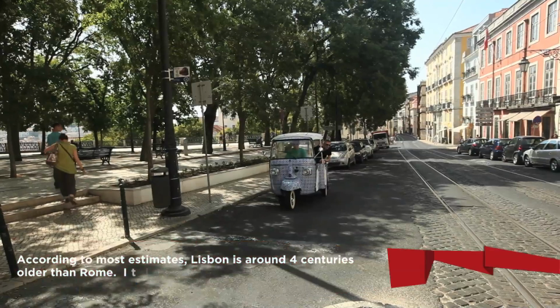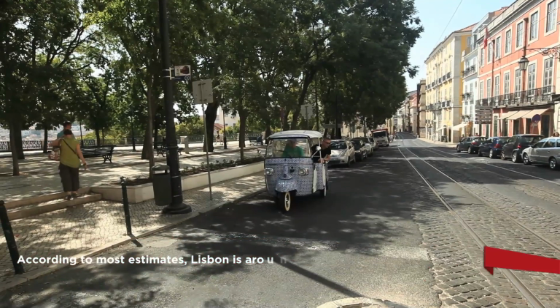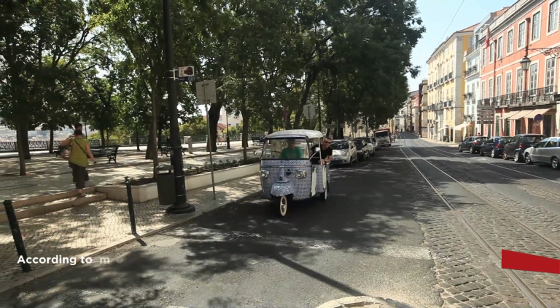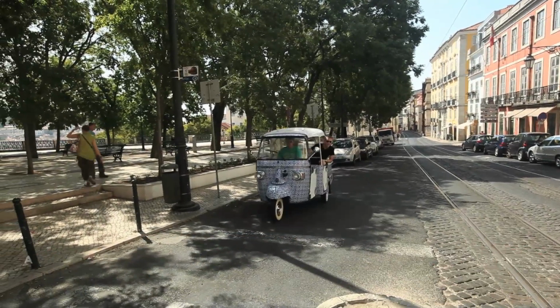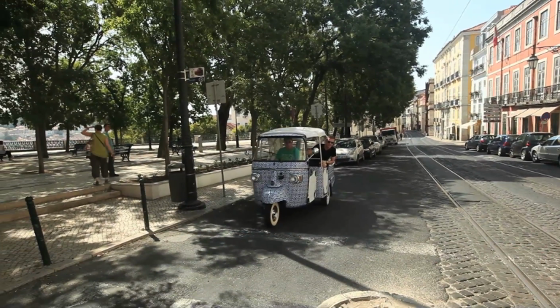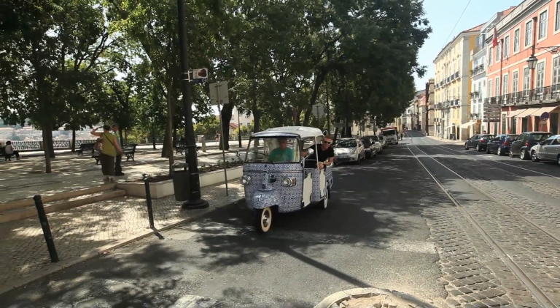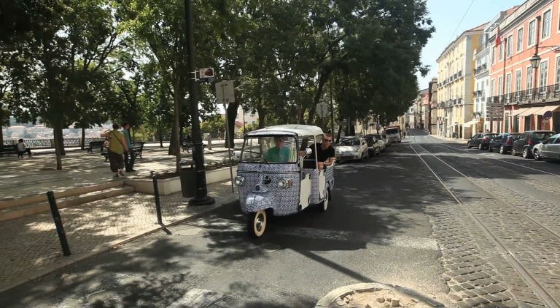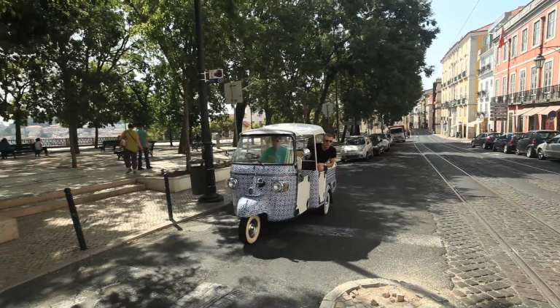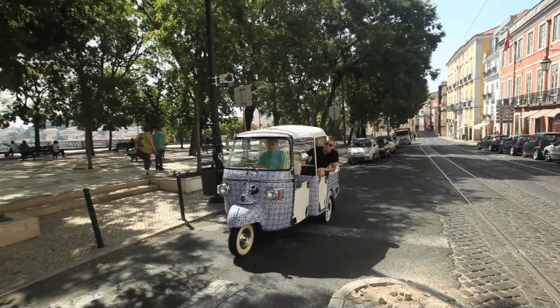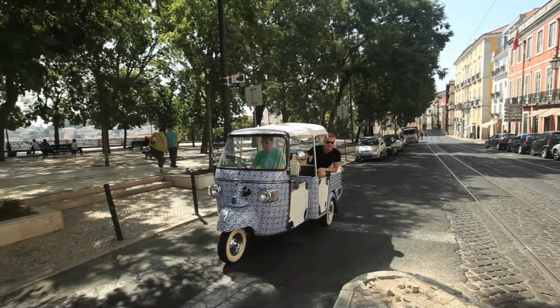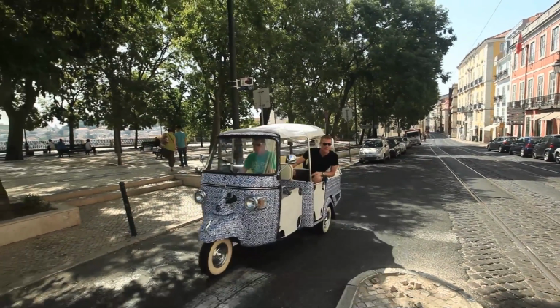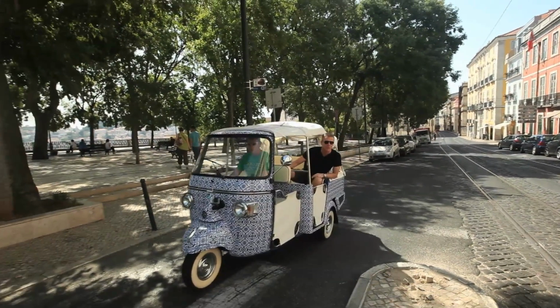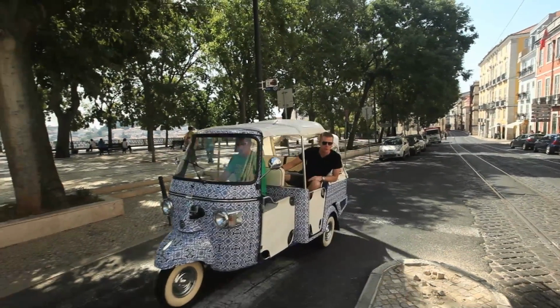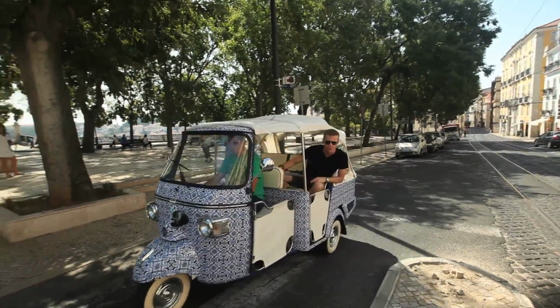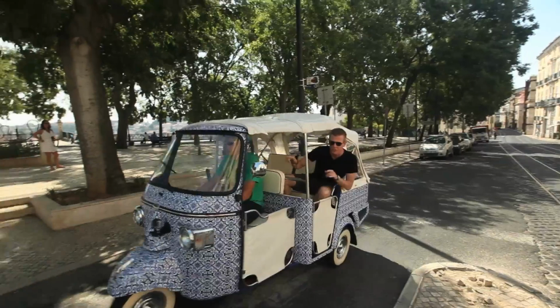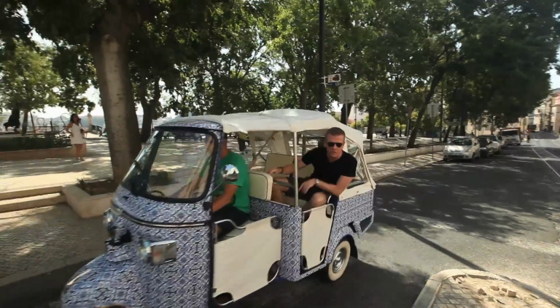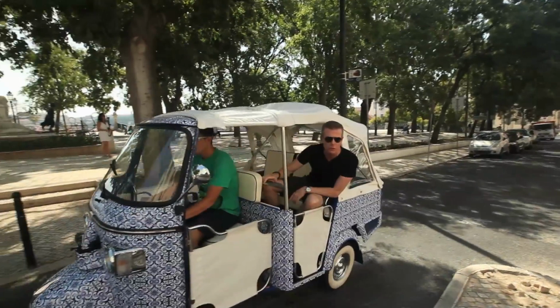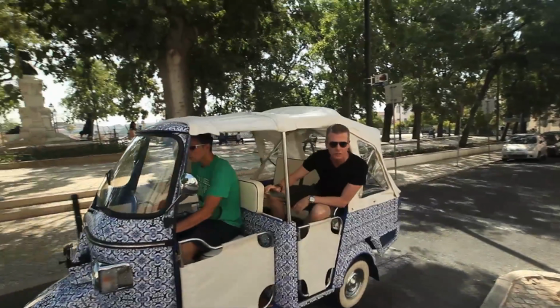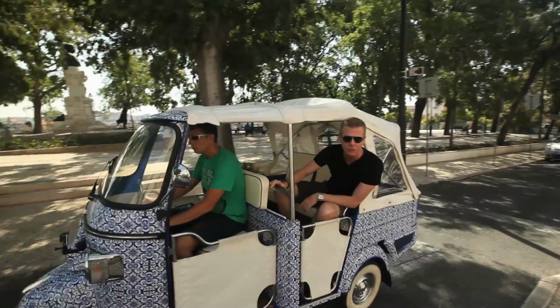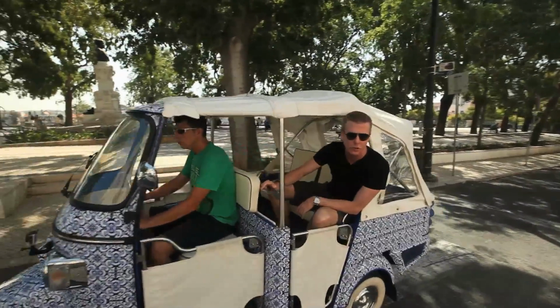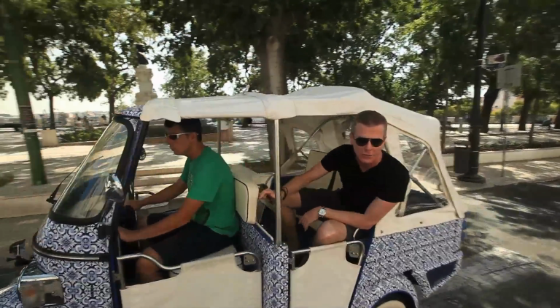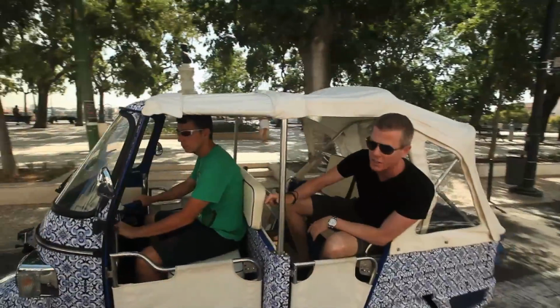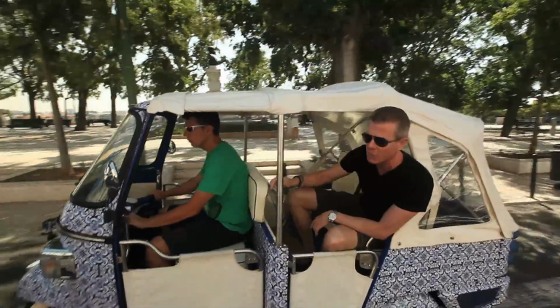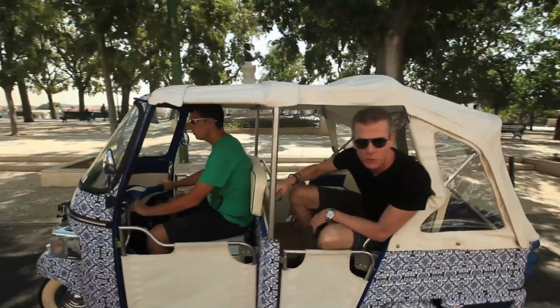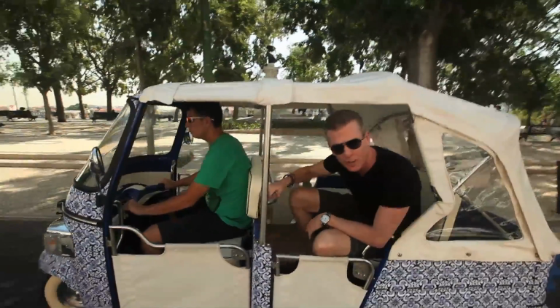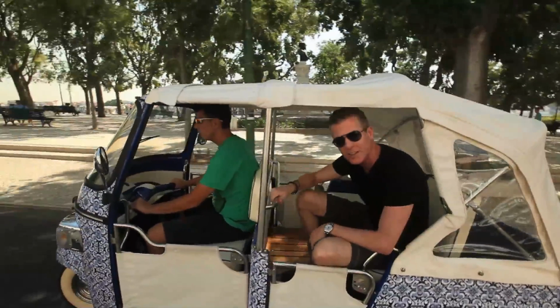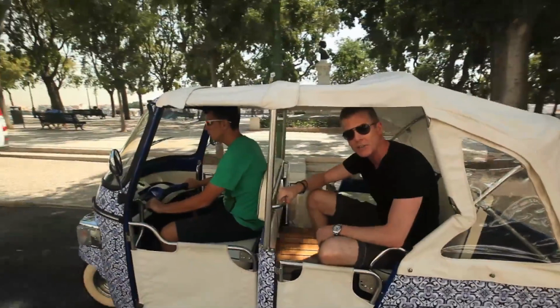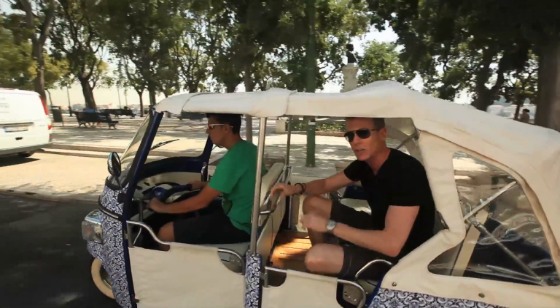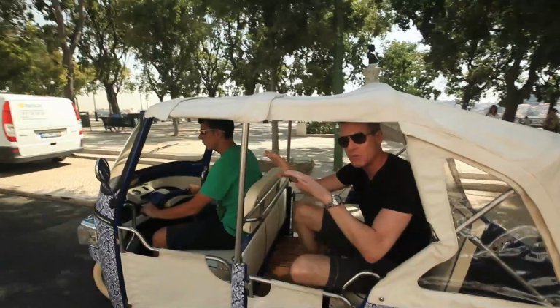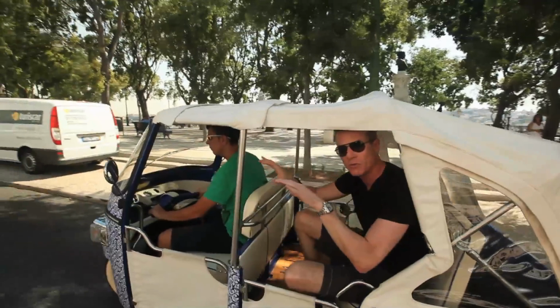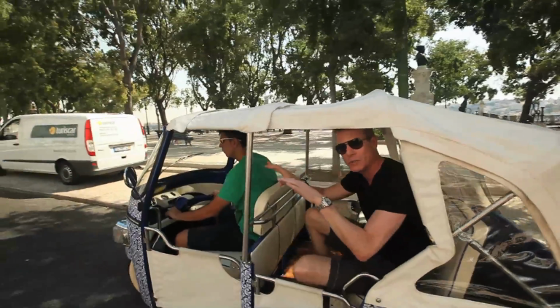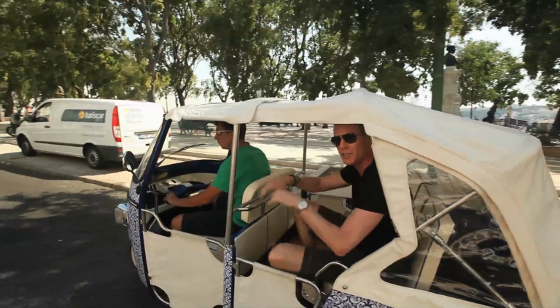By the look of this, you might think I'm in Asia — this tuk-tuk. Actually, I'm here in Lisbon, Portugal. This is a fairly new introduction to tours around the city, and we're going to use one to take a tour and show you some cool vantage points.